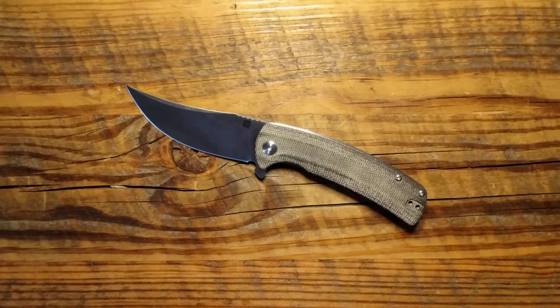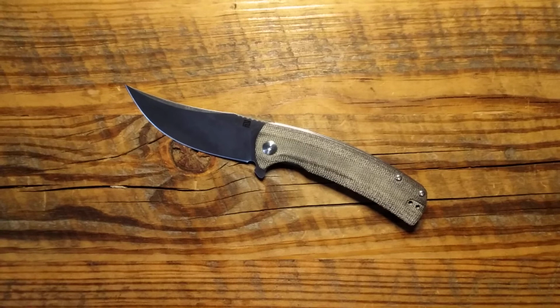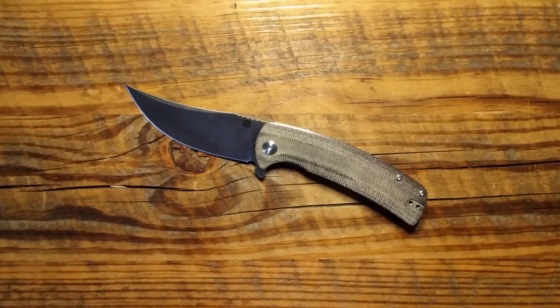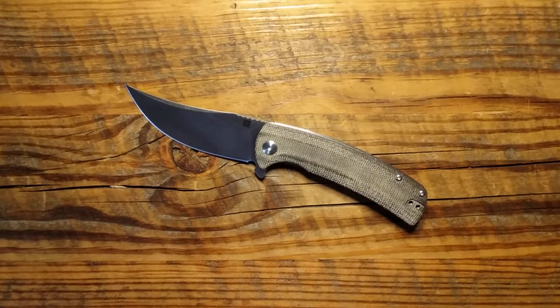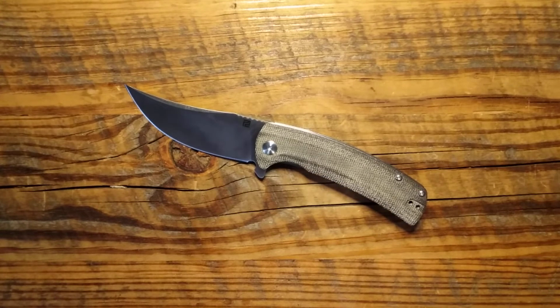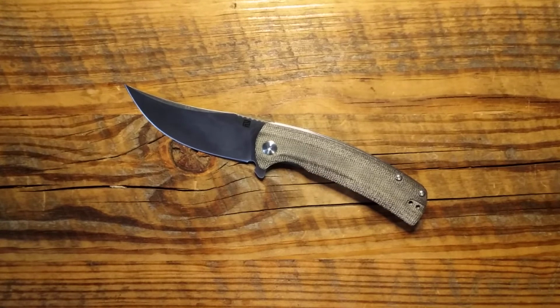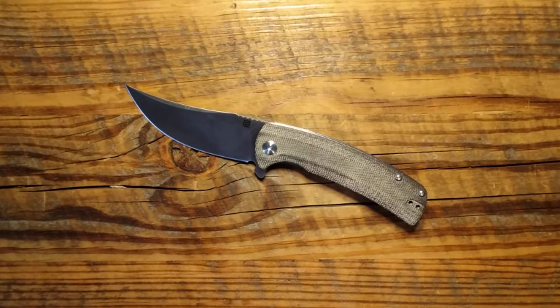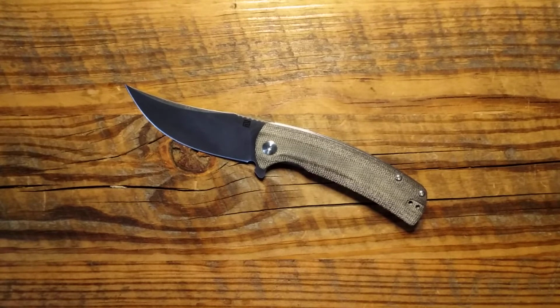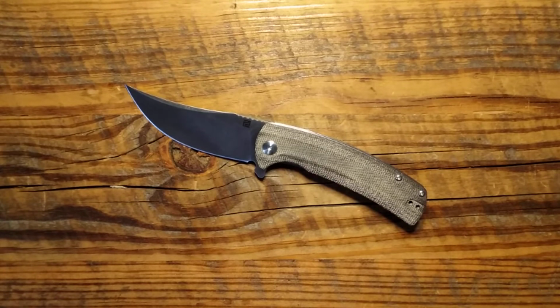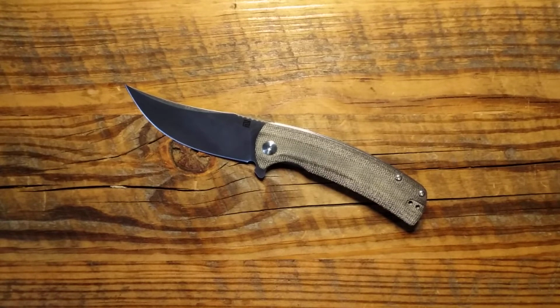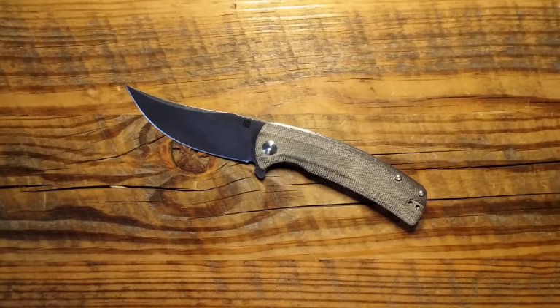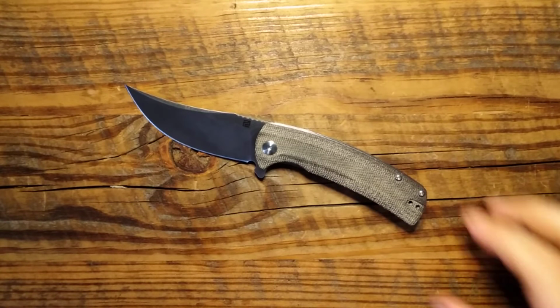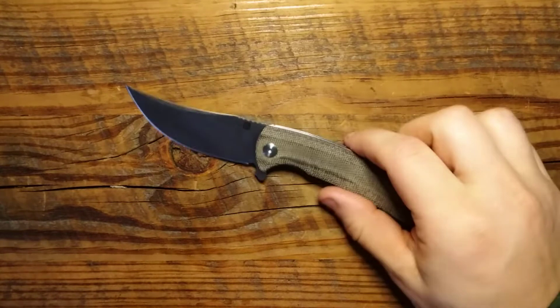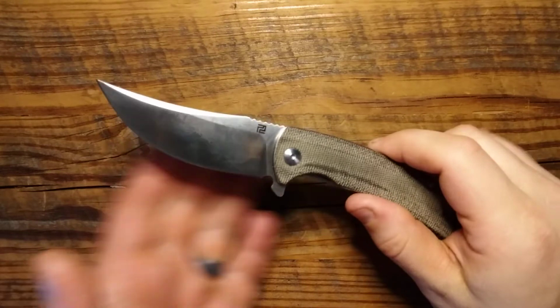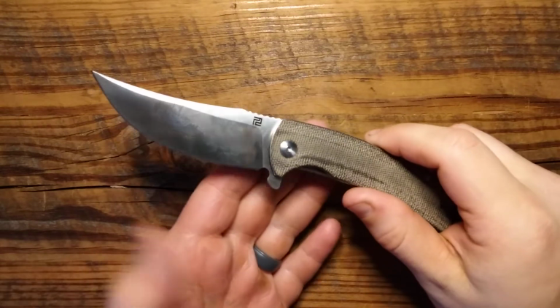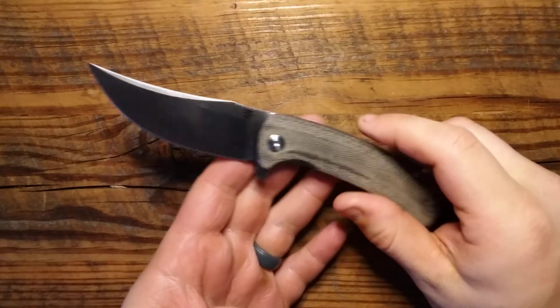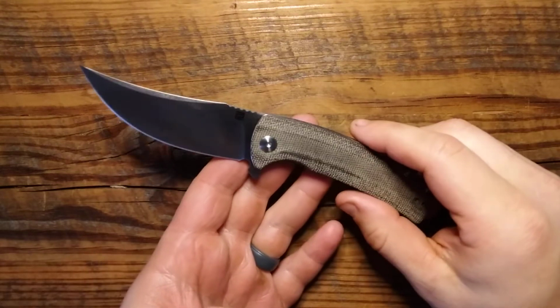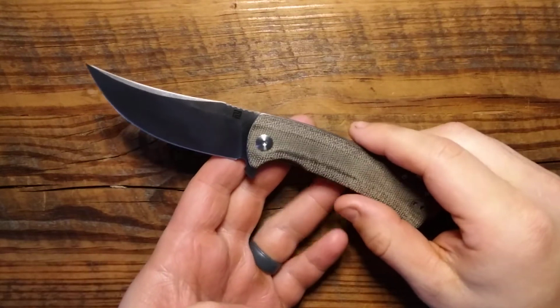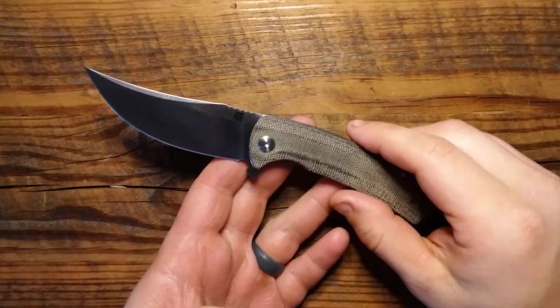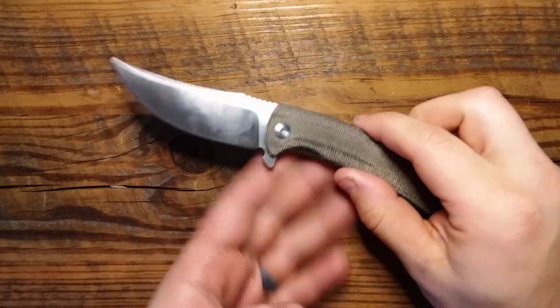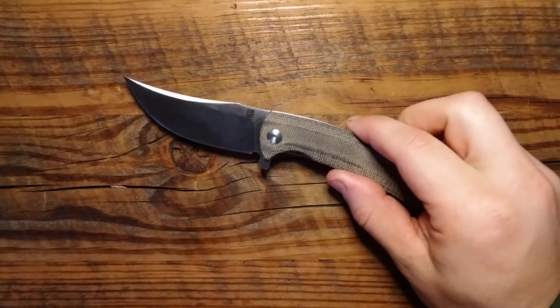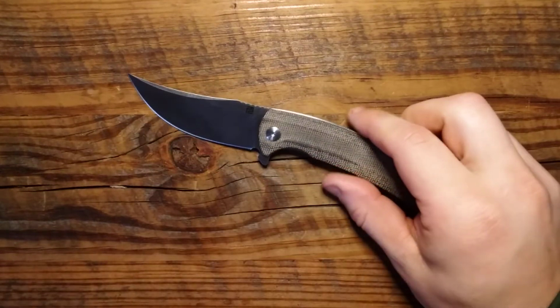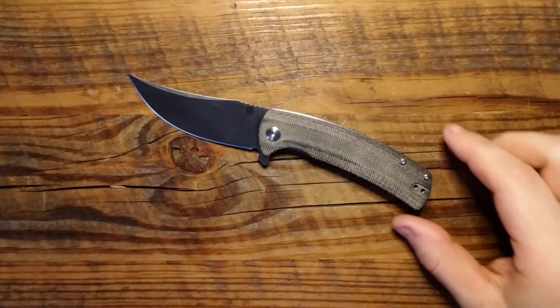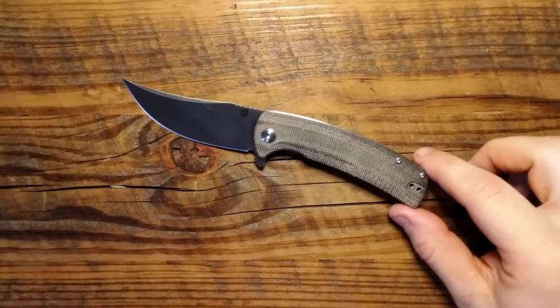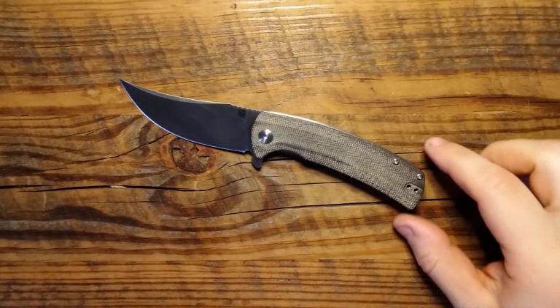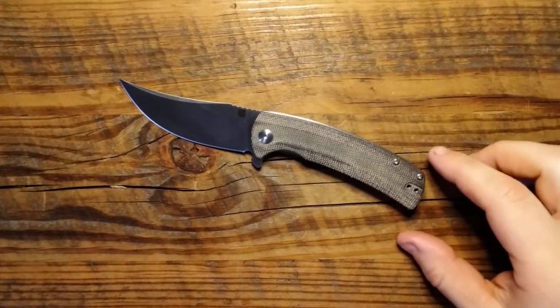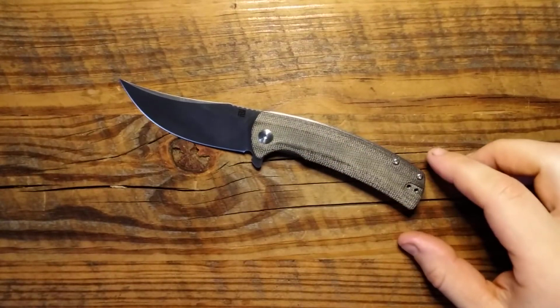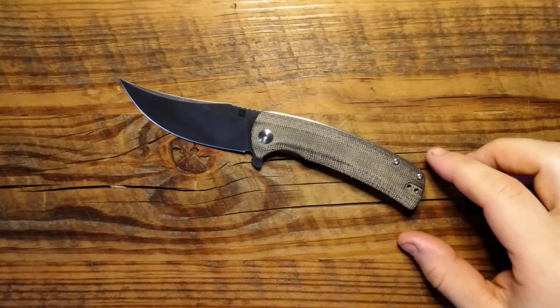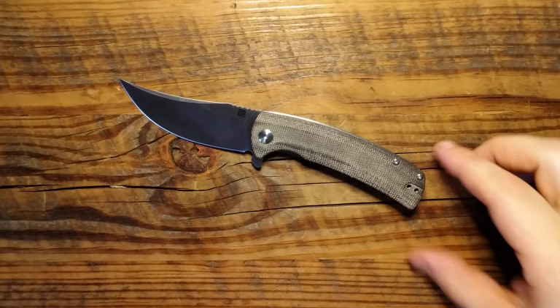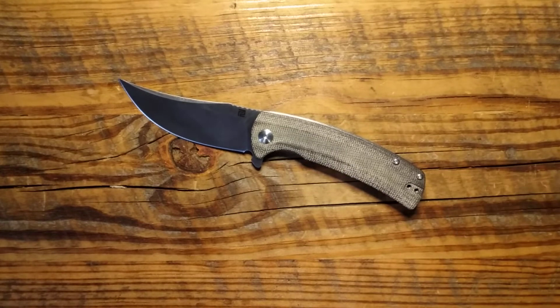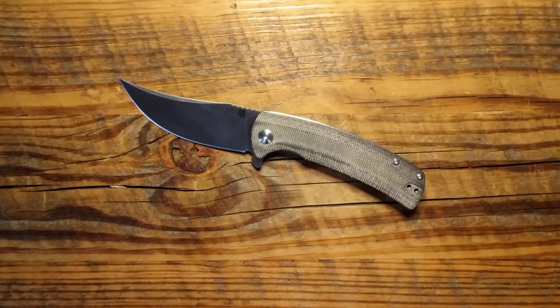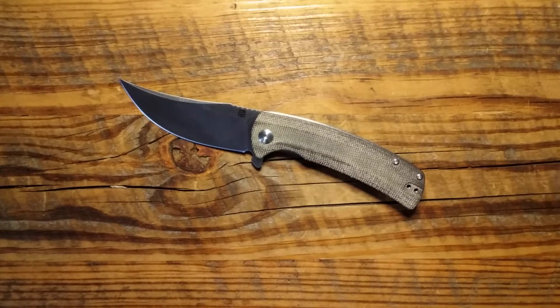Hello, hello my friends. Today we are looking at the Artisan Arroyo. This is a really interesting knife and I'm really excited to talk about this one. So let's just dive right into it.